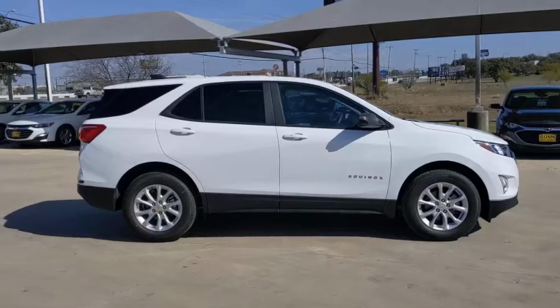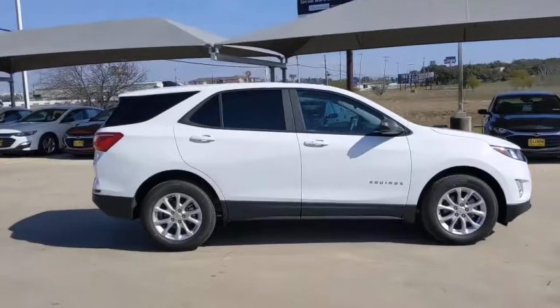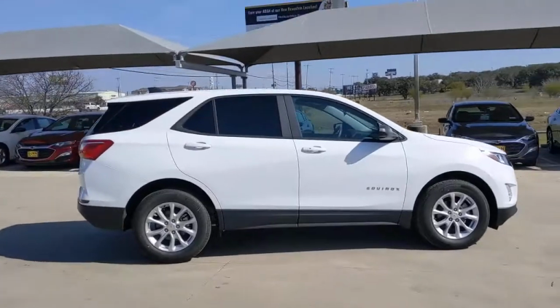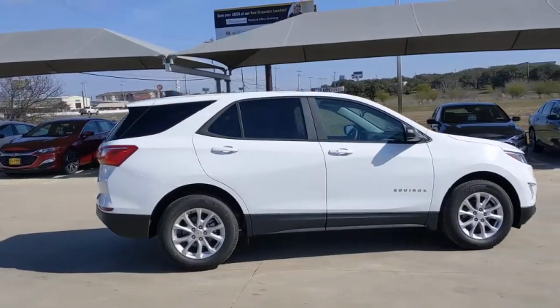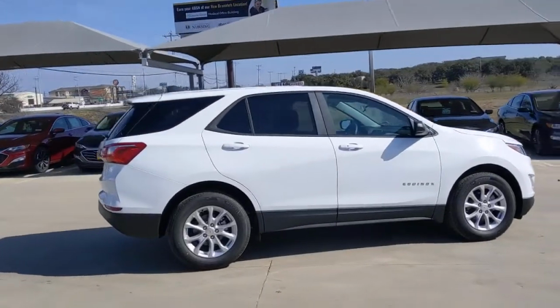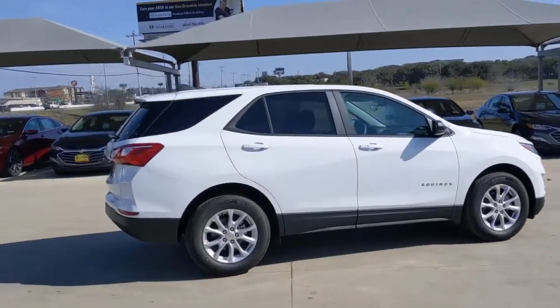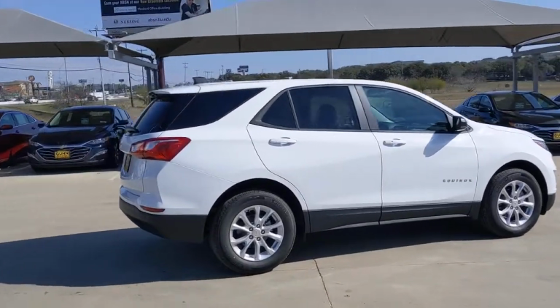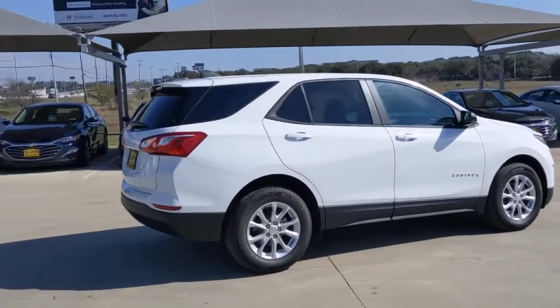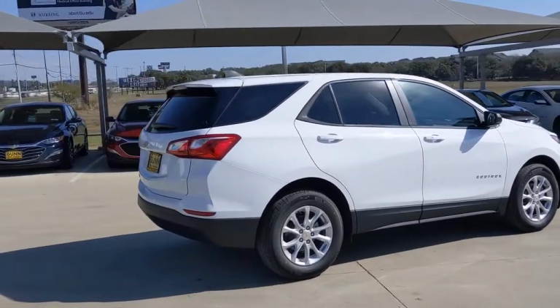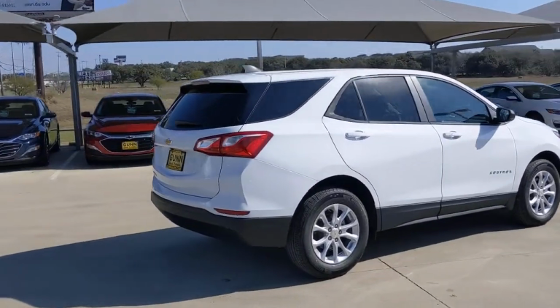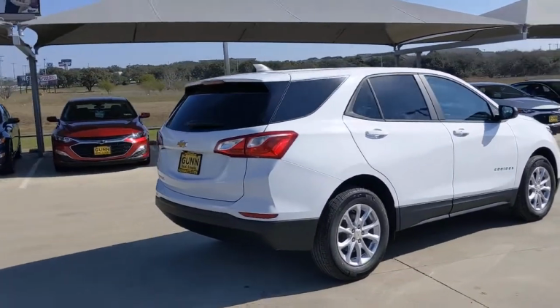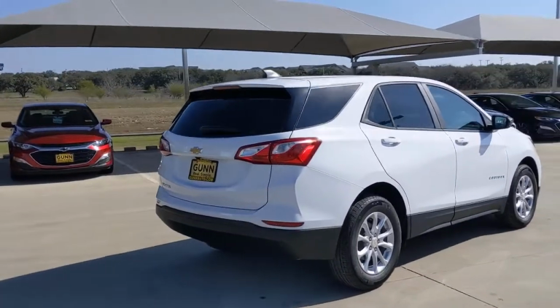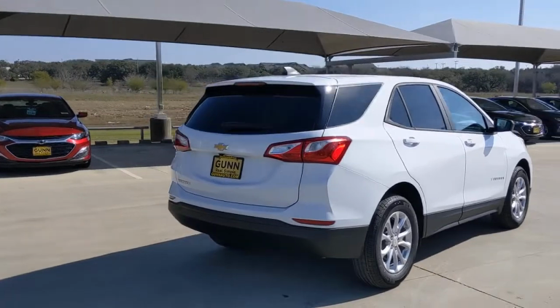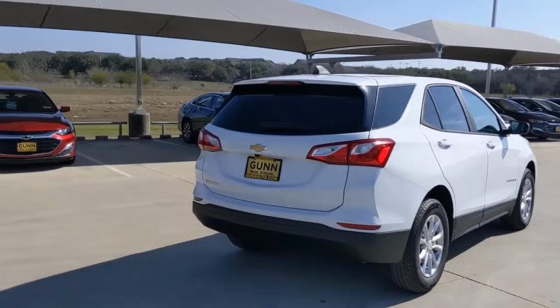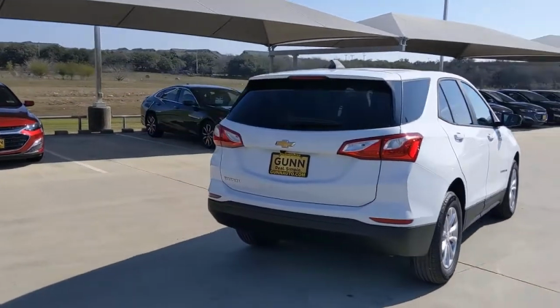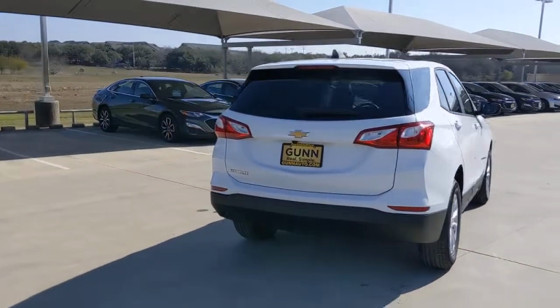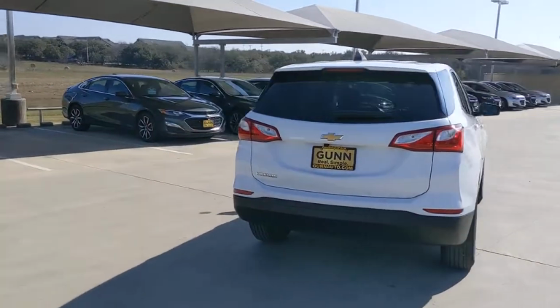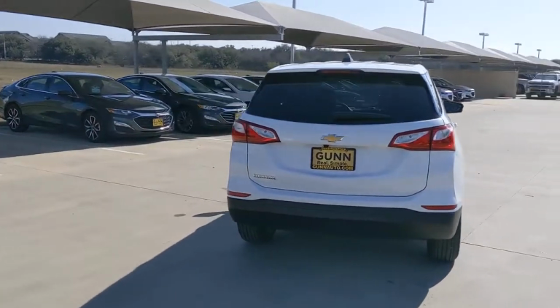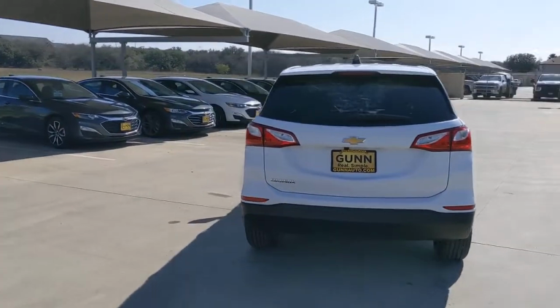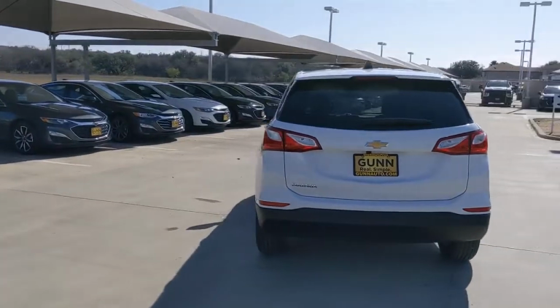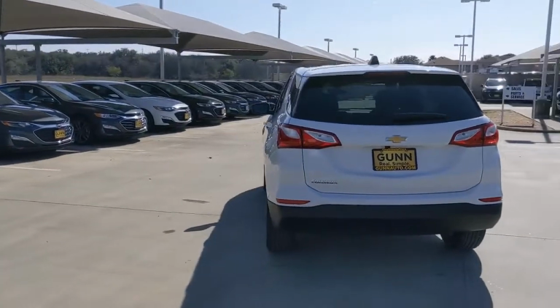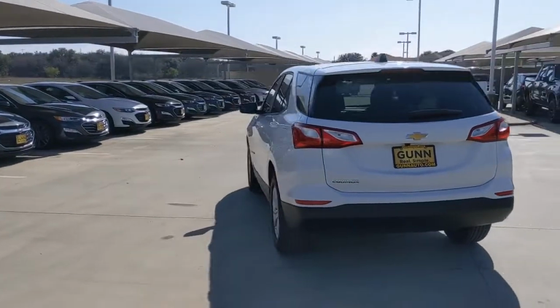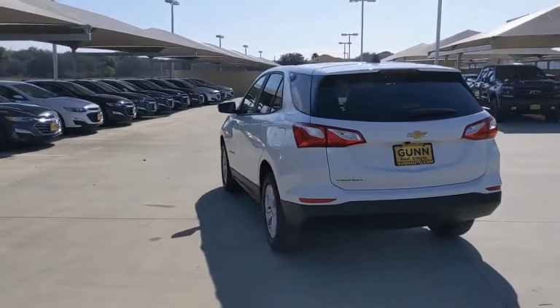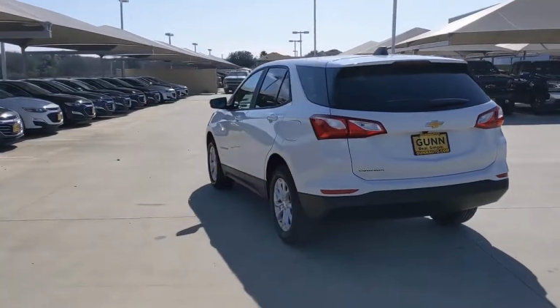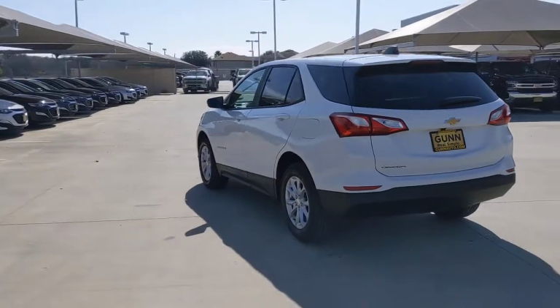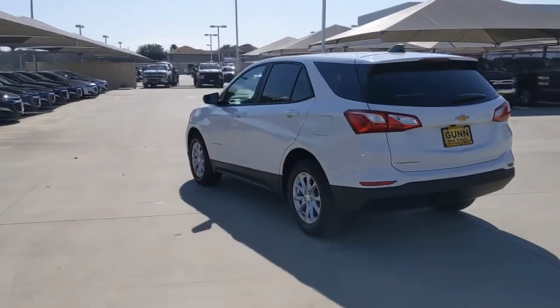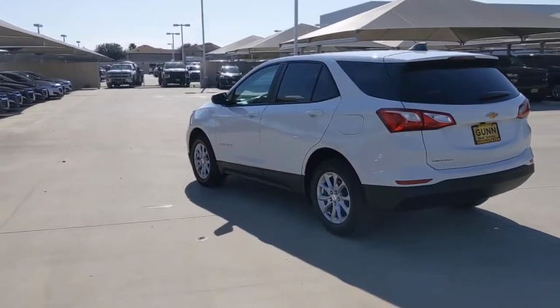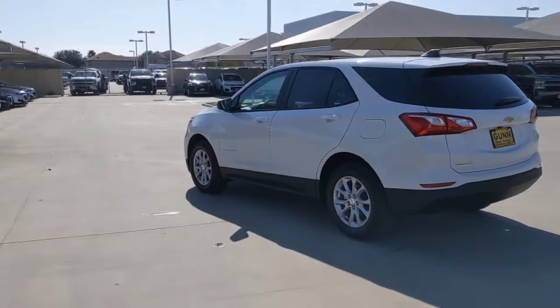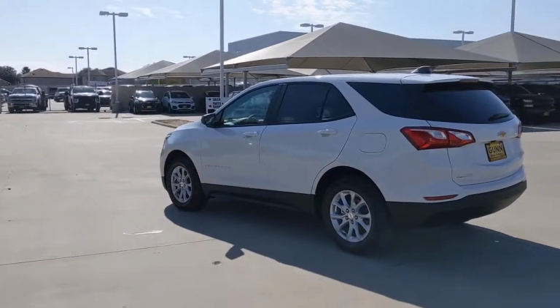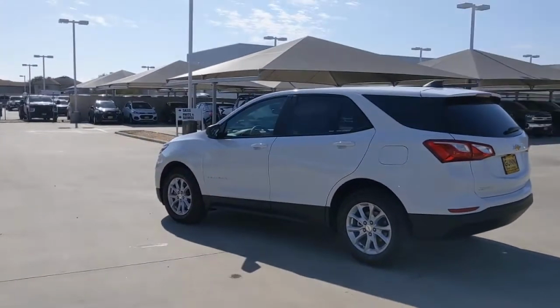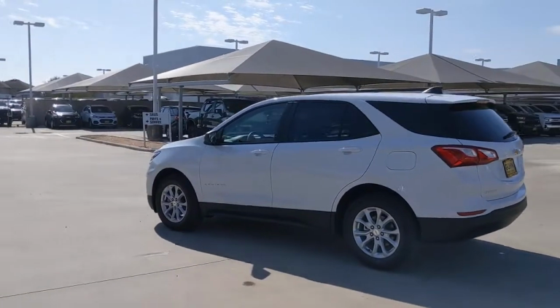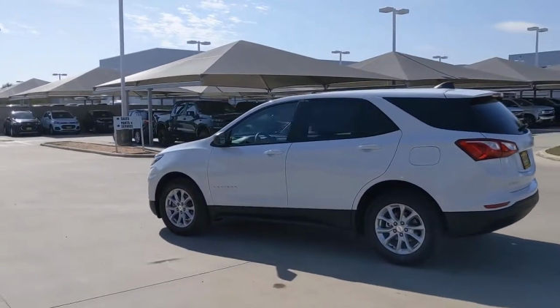Here is a wonderful 2021 Chevrolet Equinox. The Equinox delivers advanced safety features, family-friendly passenger comfort, technology that keeps you connected and entertained, ample cargo space, and sculpted styling.